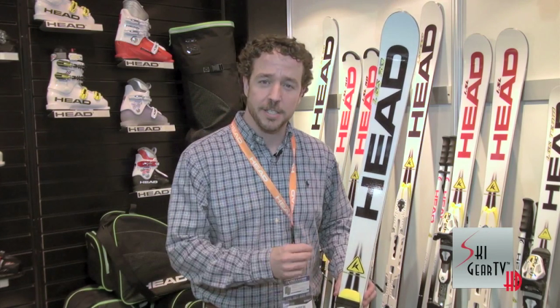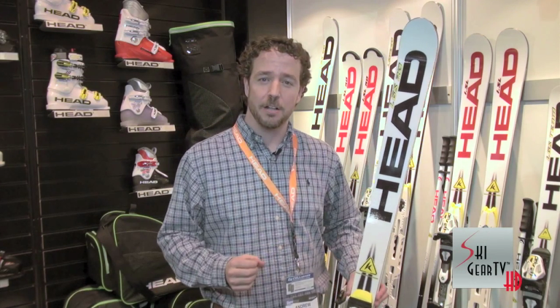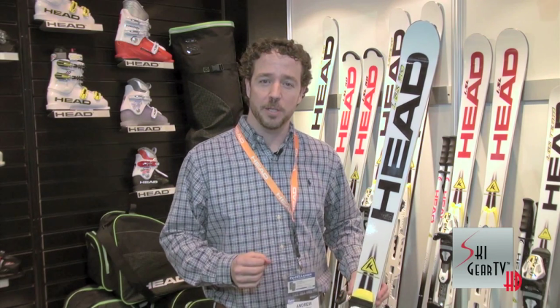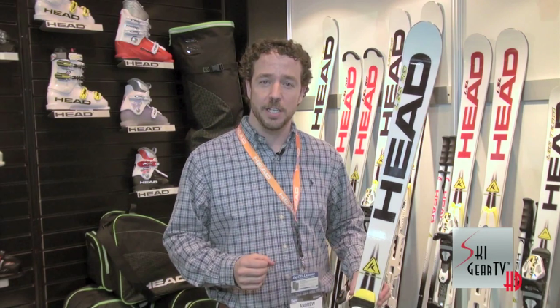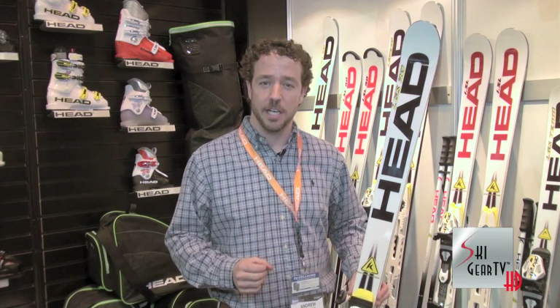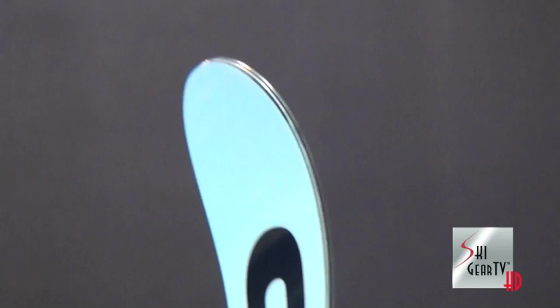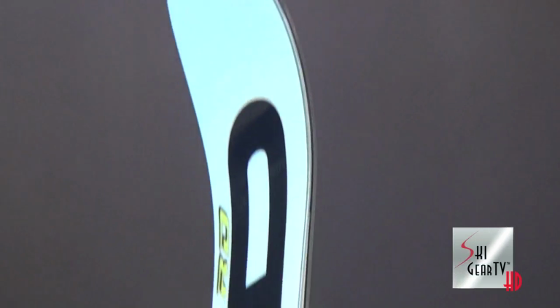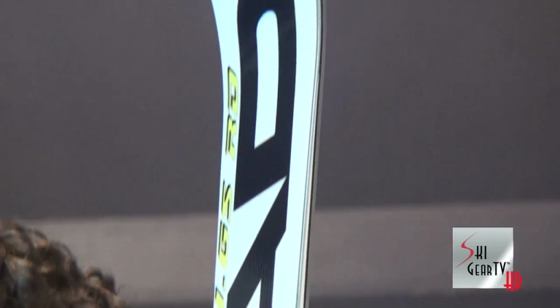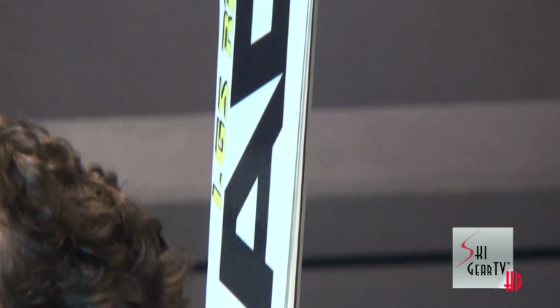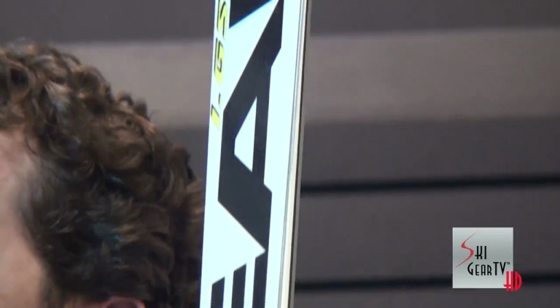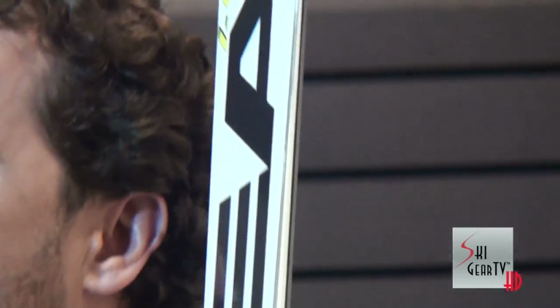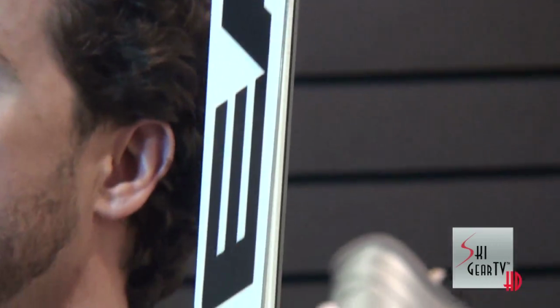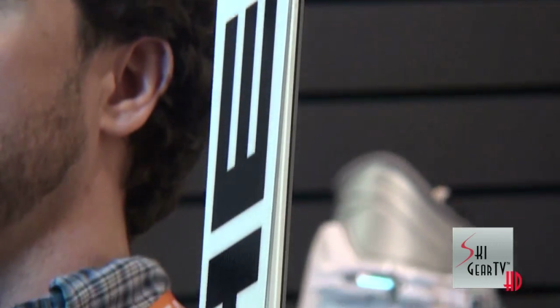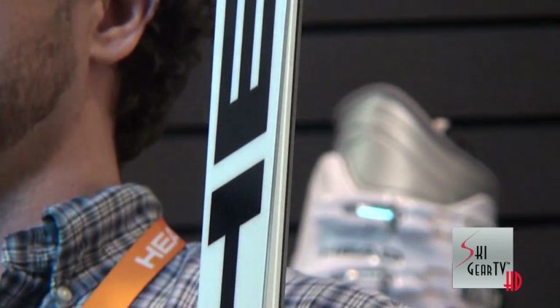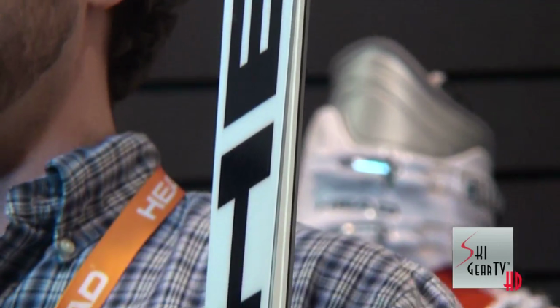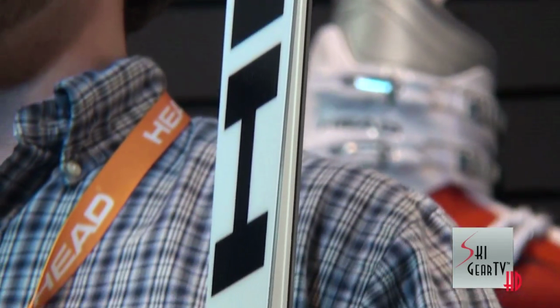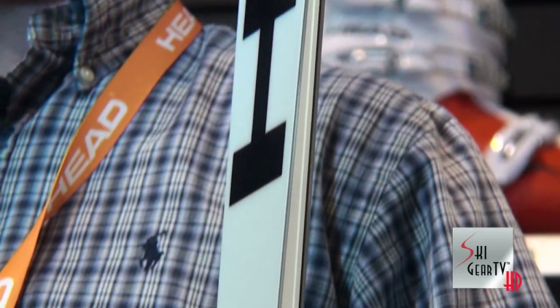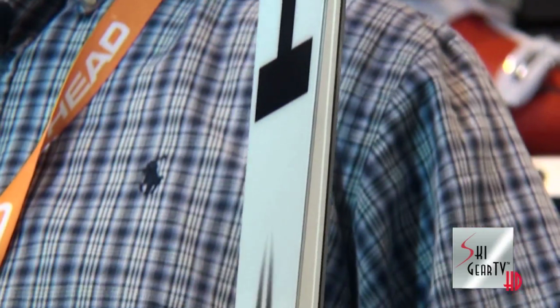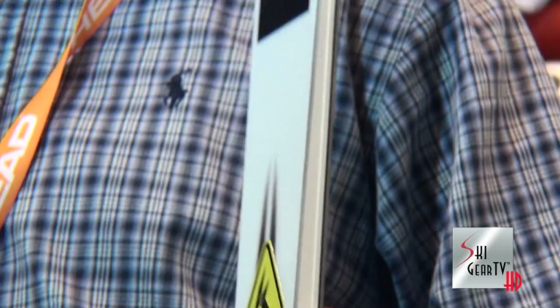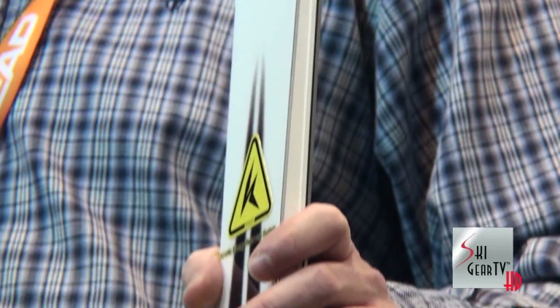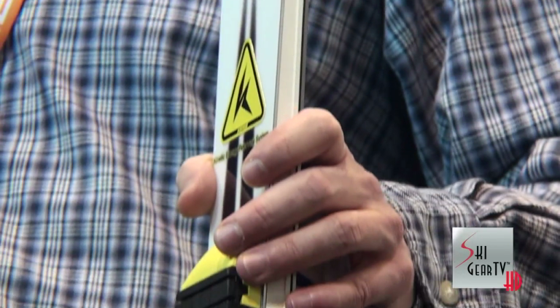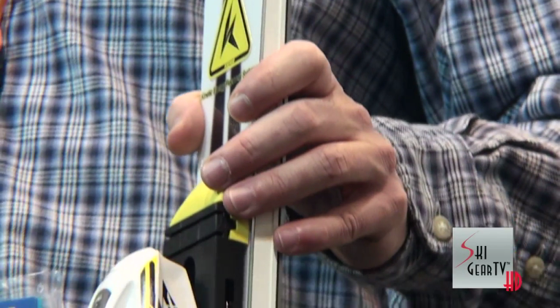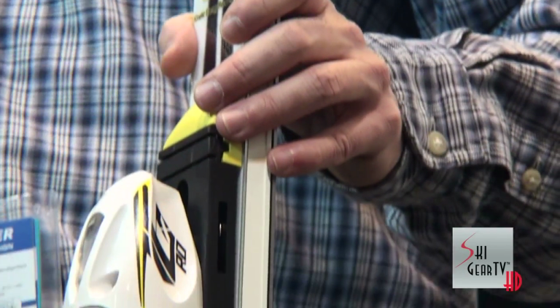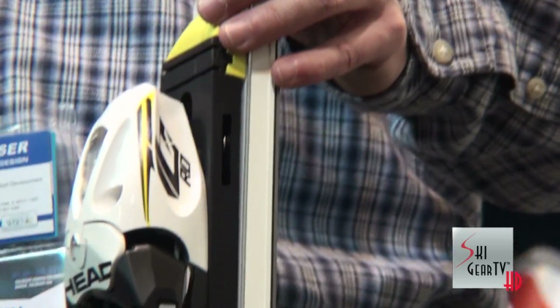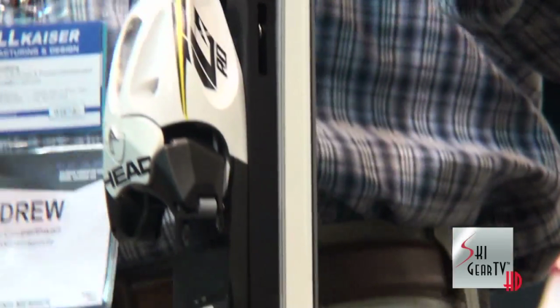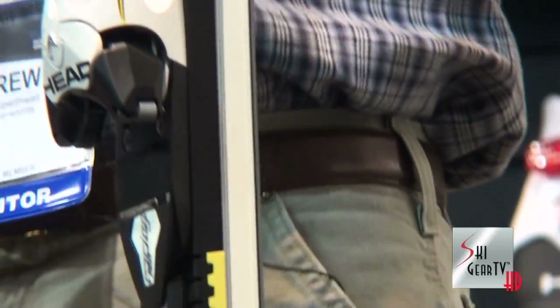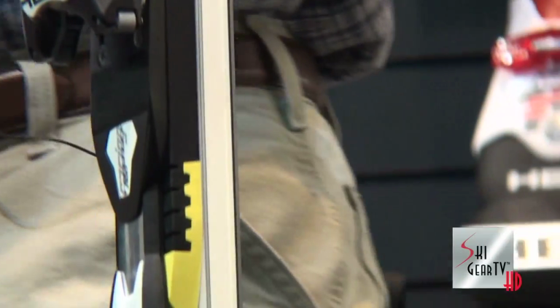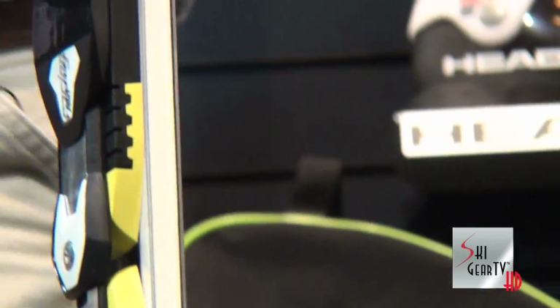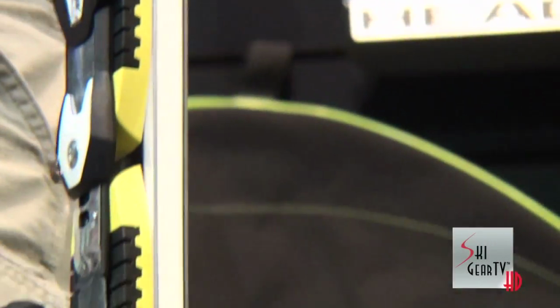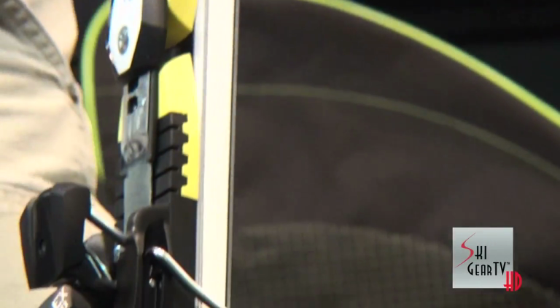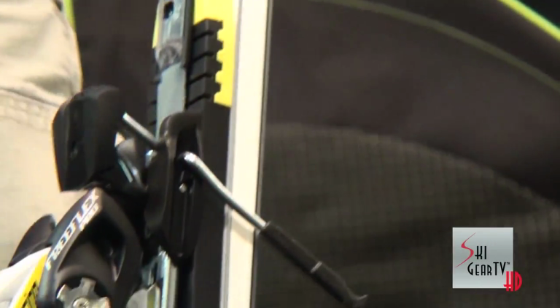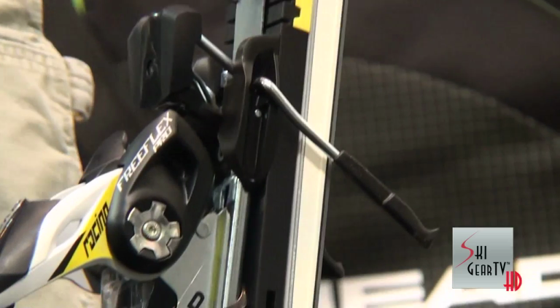A ton of technology is built into these skis. Wood core, metal laminate construction, but even more important we have our patented CARES system on the ski. That is a micro chip that stores energy in the ski.